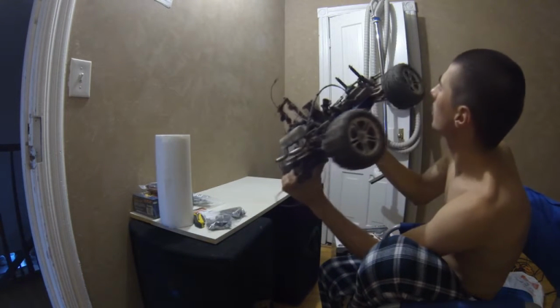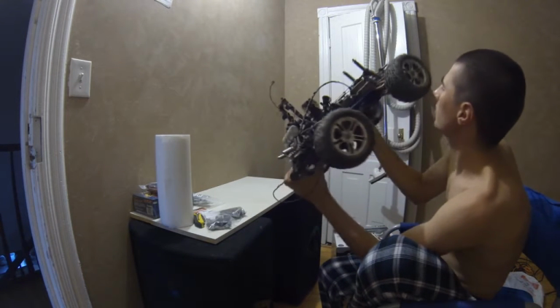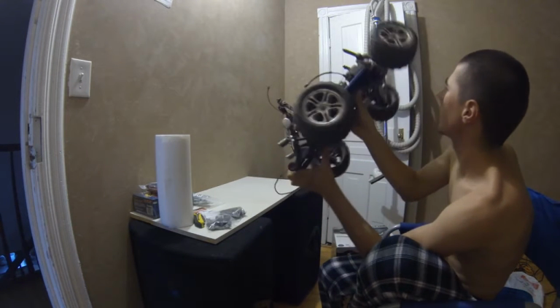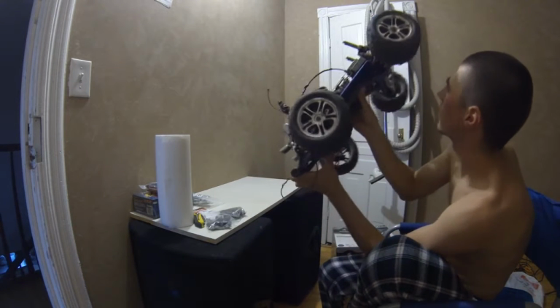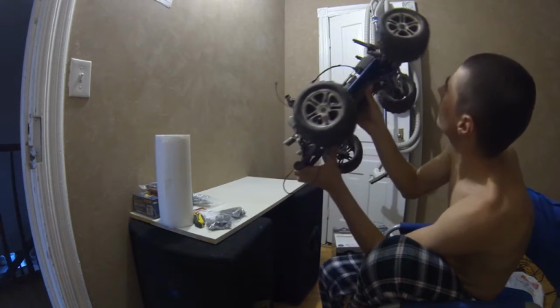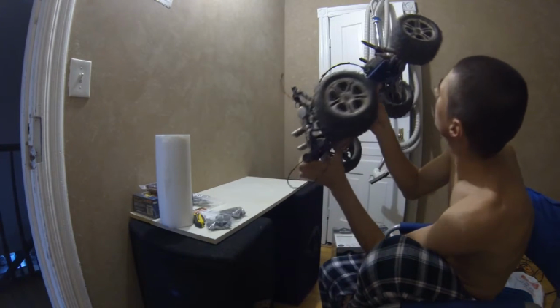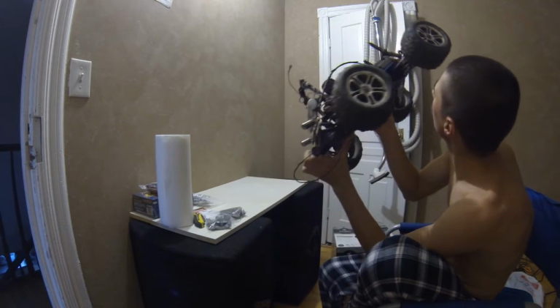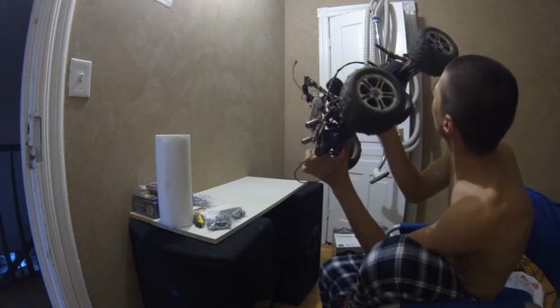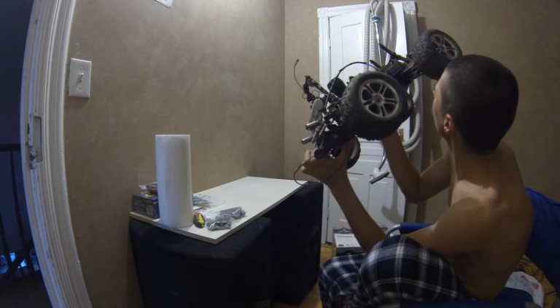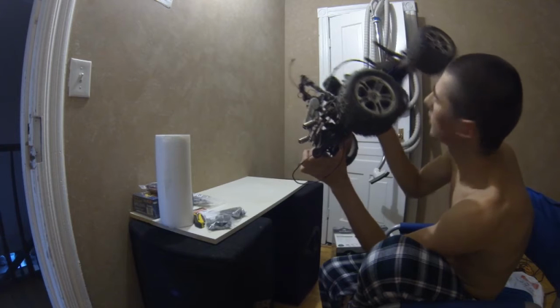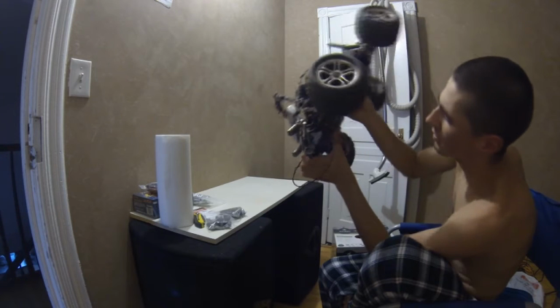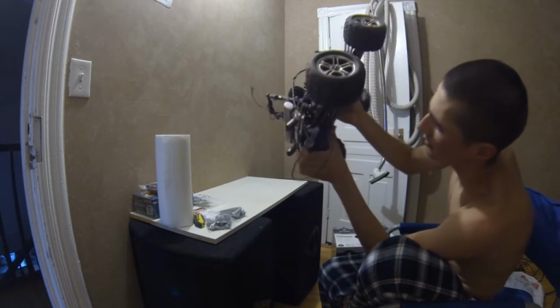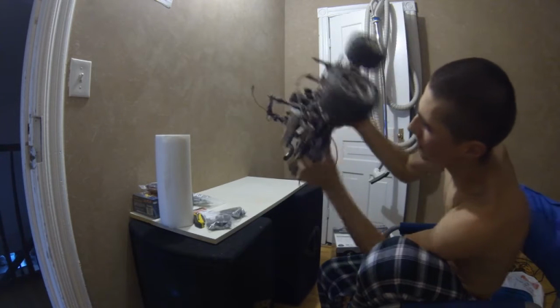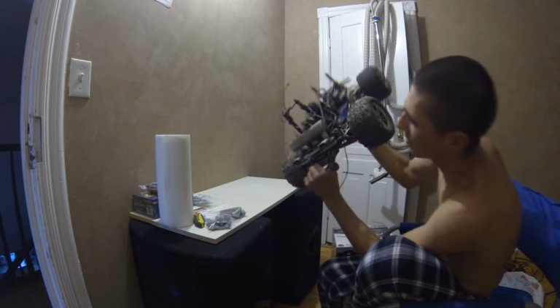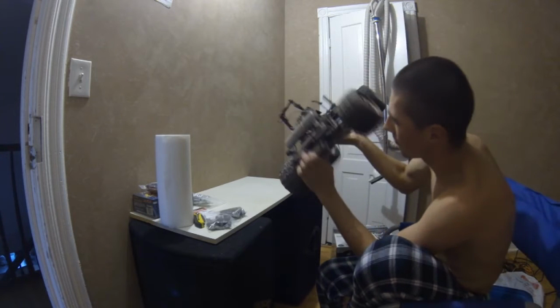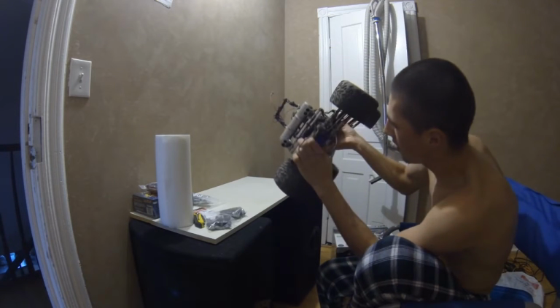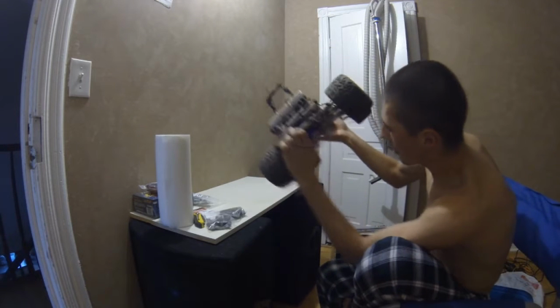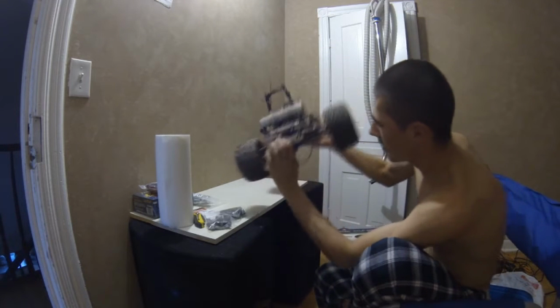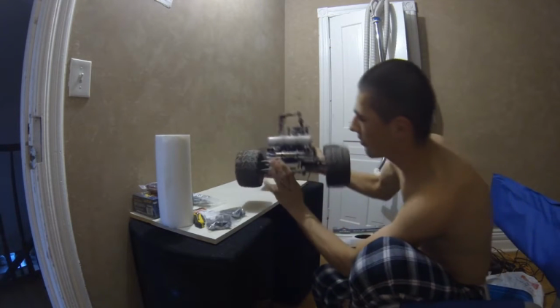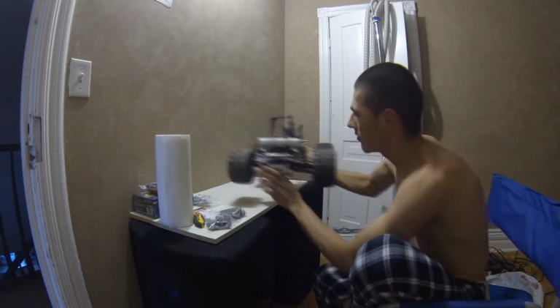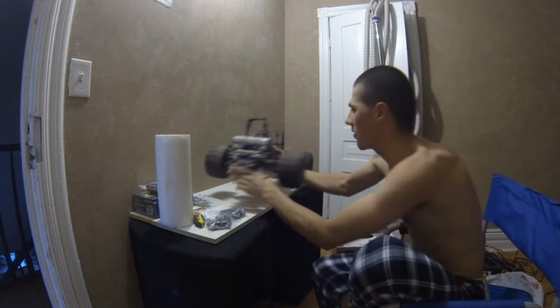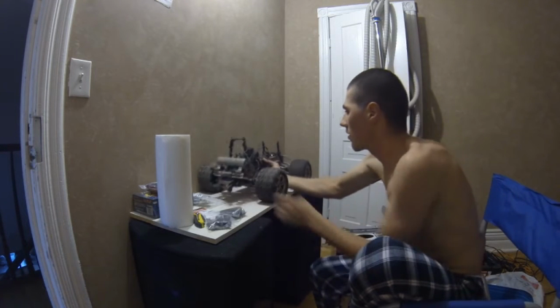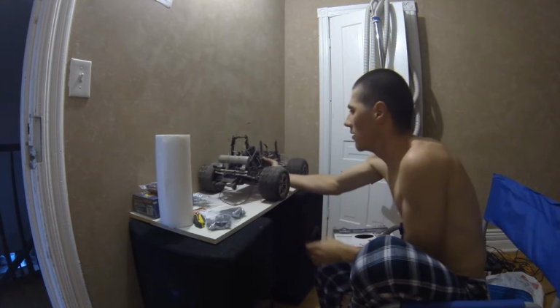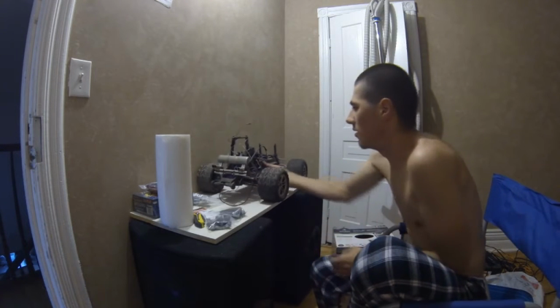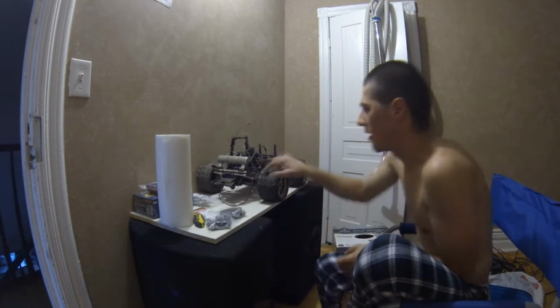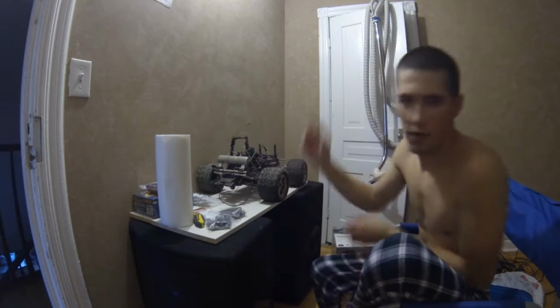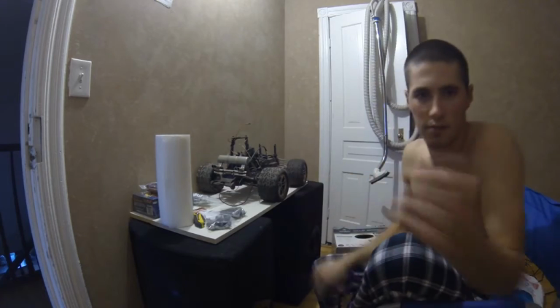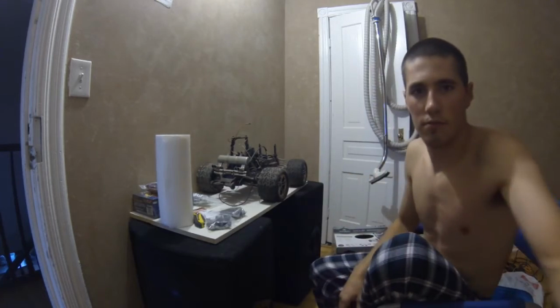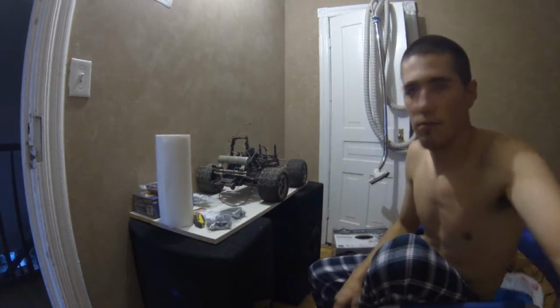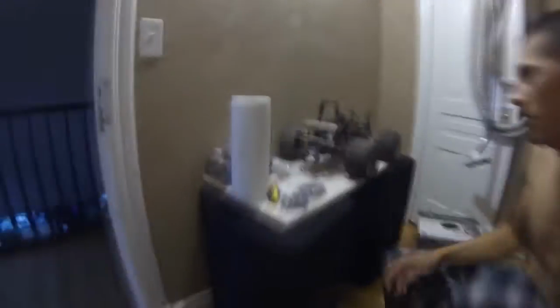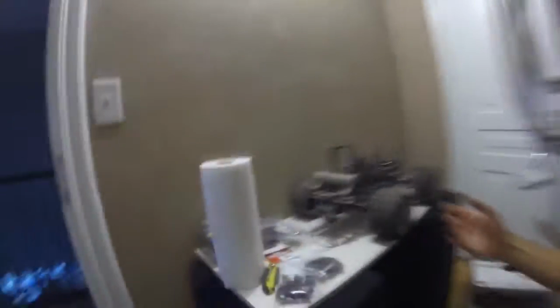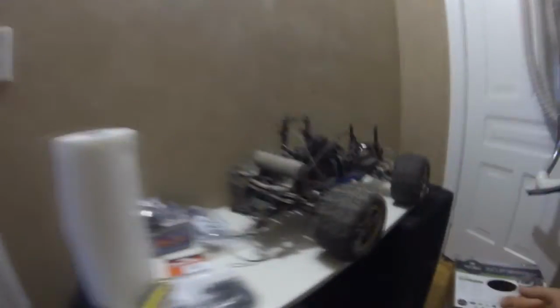I got aluminum bulkheads on it too — front and rear aluminum bulkheads. And aftermarket exhaust as well.